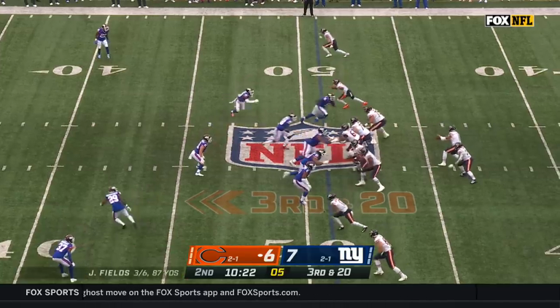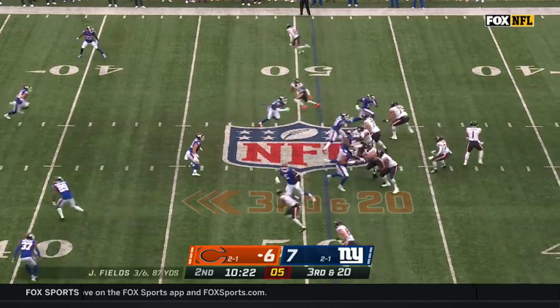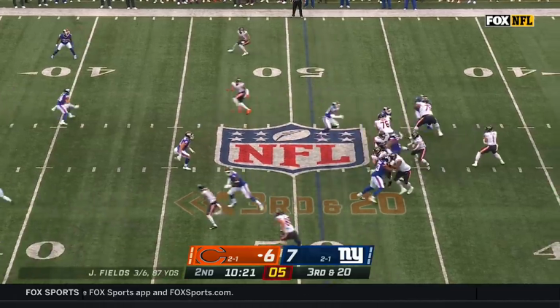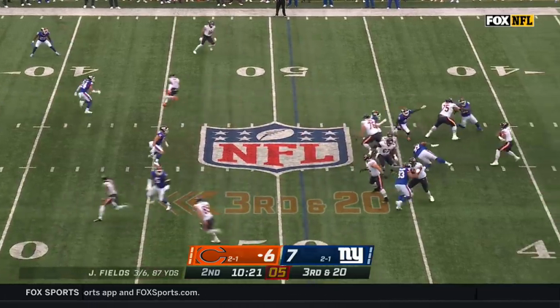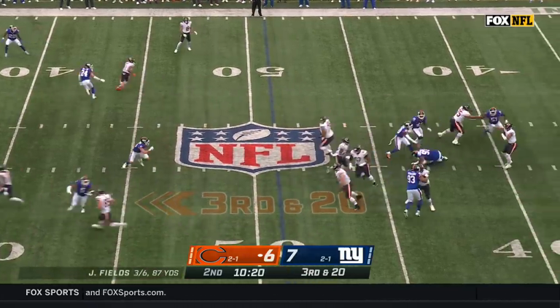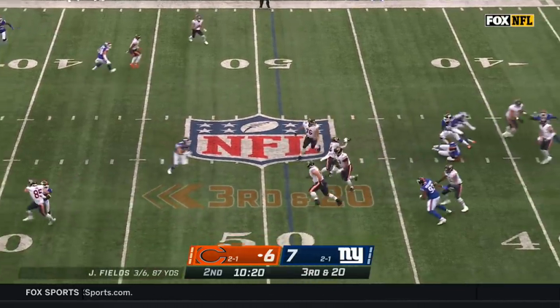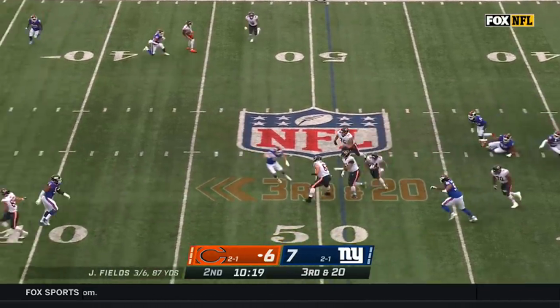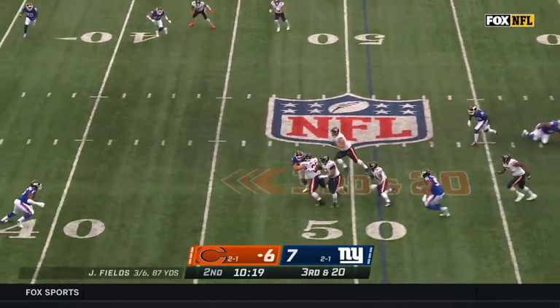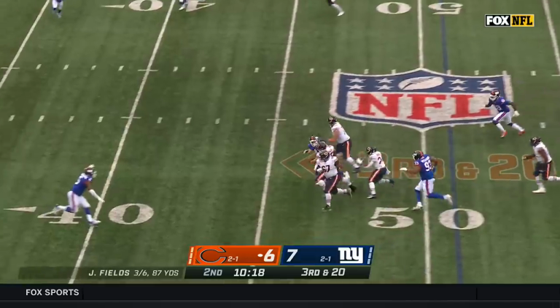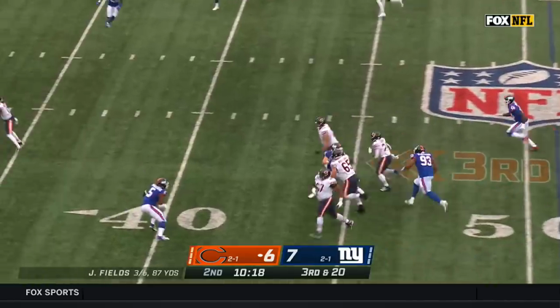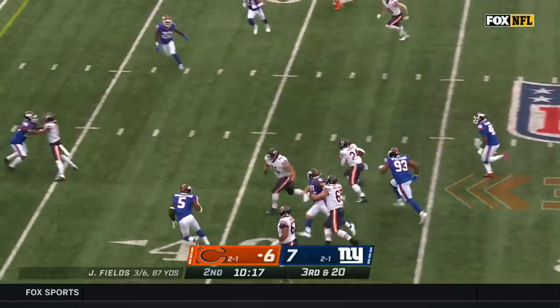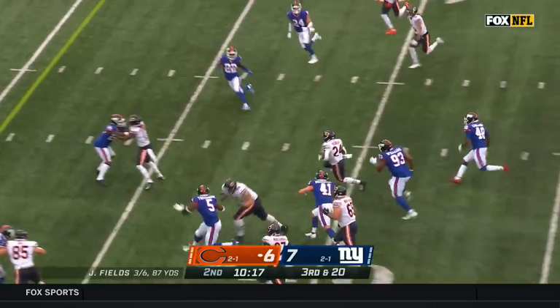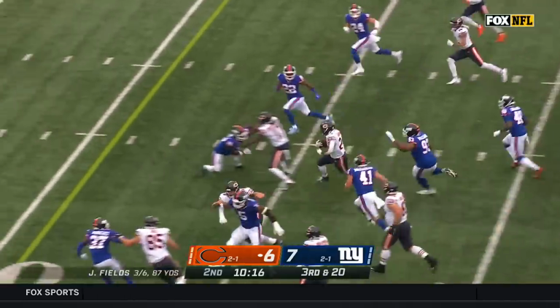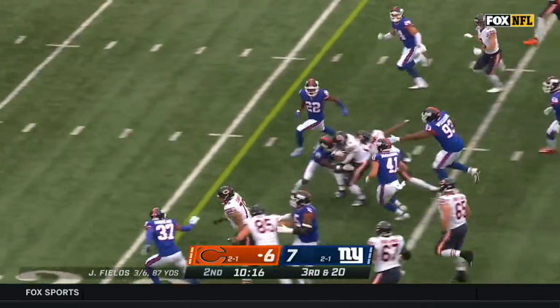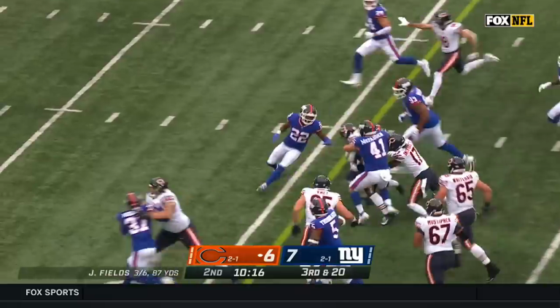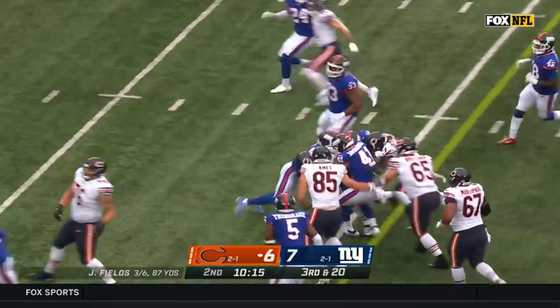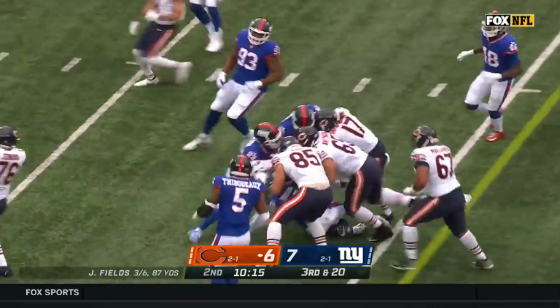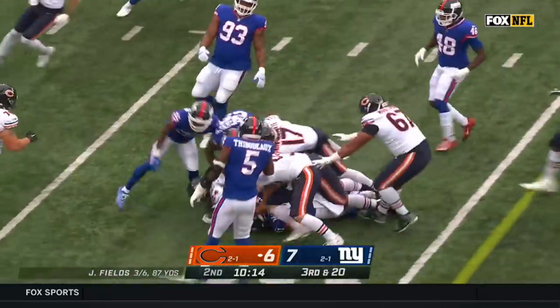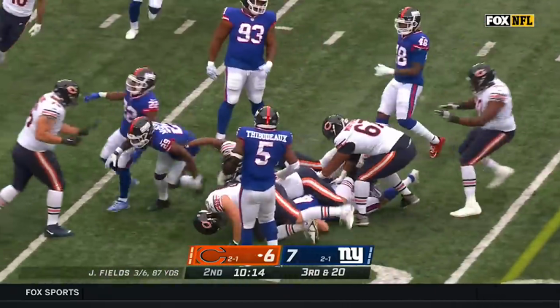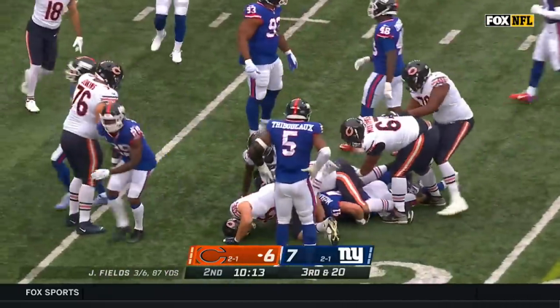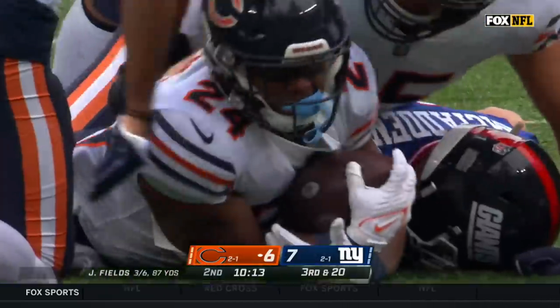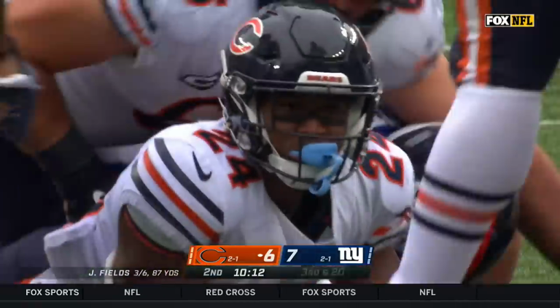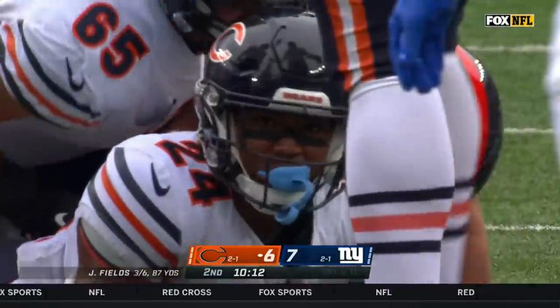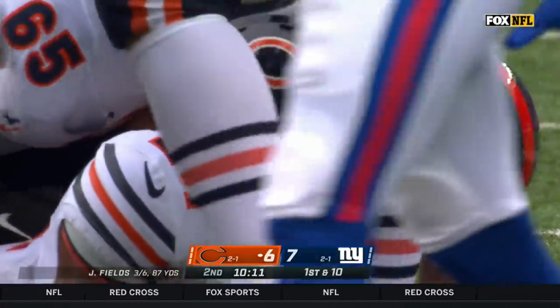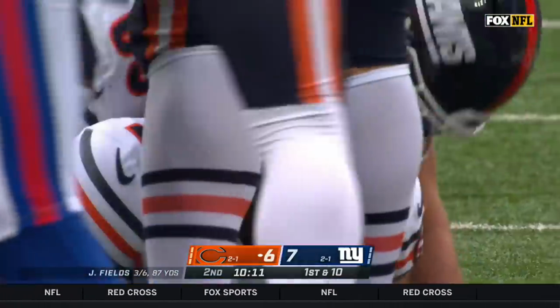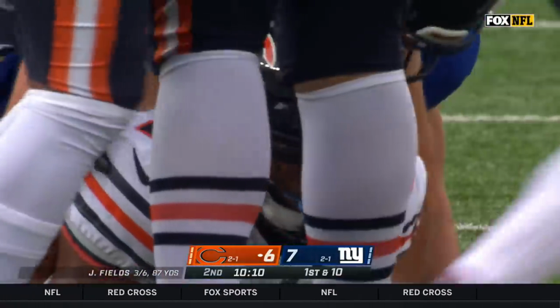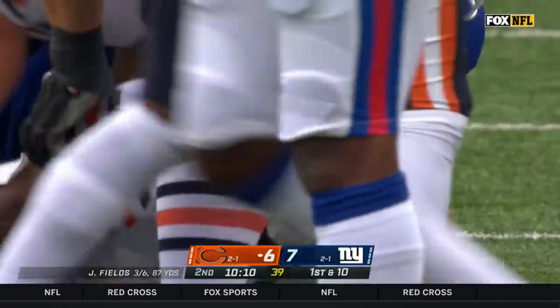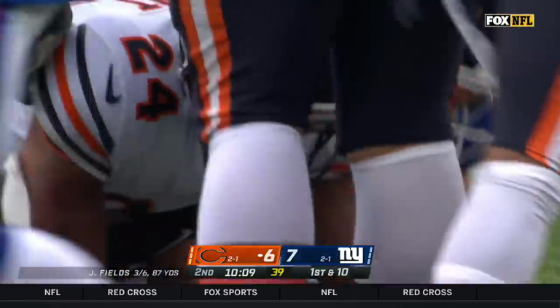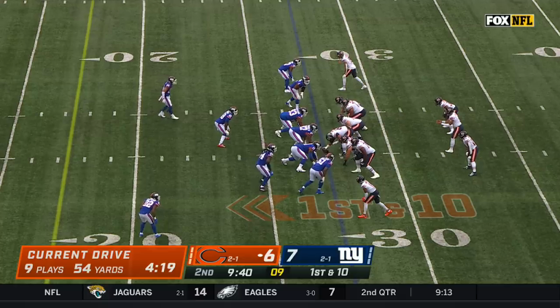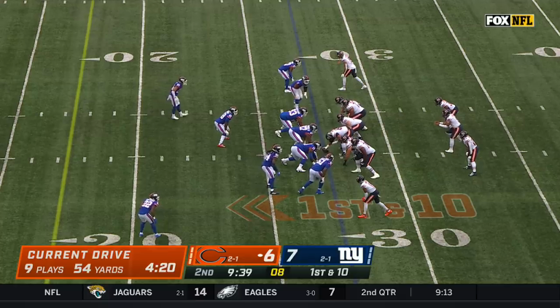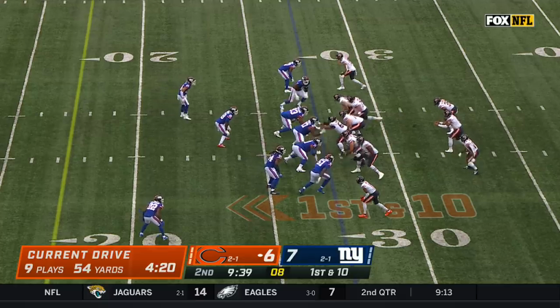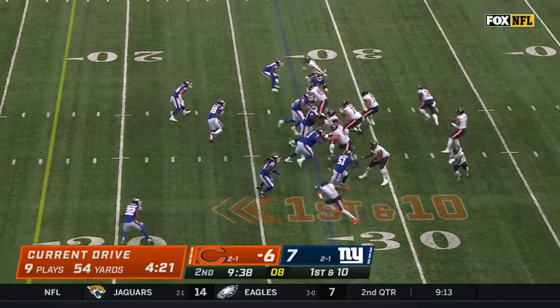They're bringing pressure again. It's a screen — it's Khalil Herbert. He's going to get a first down on third and 20. The screen goes for 23 yards and it bit the Giants right there on that screen pass.